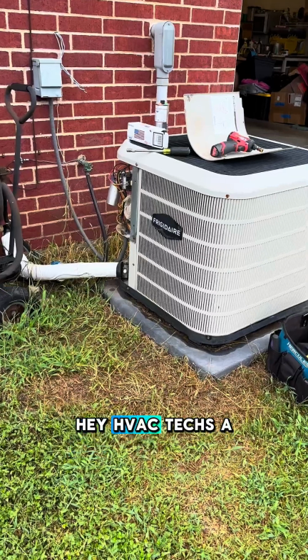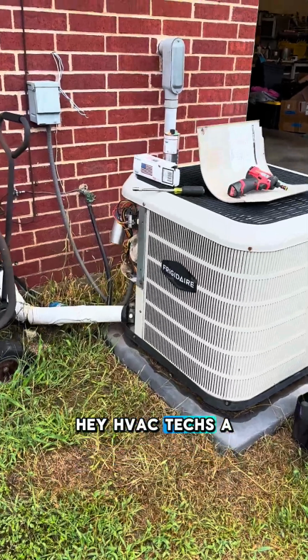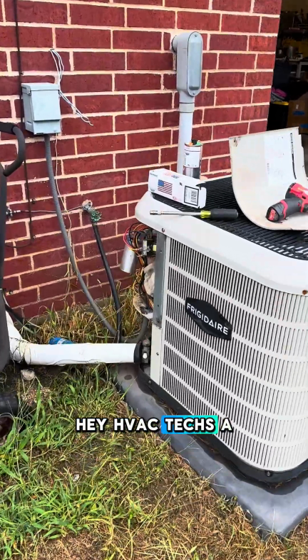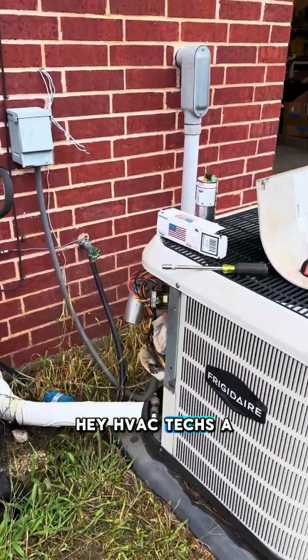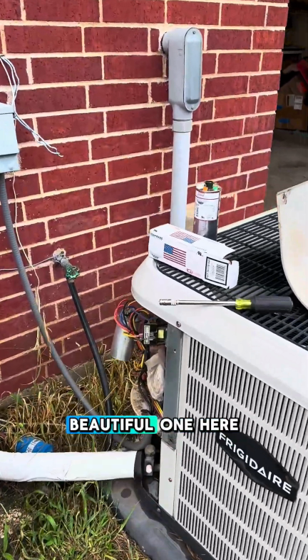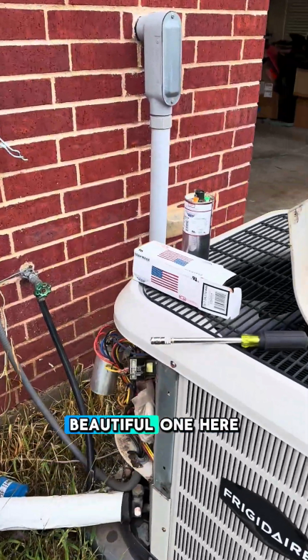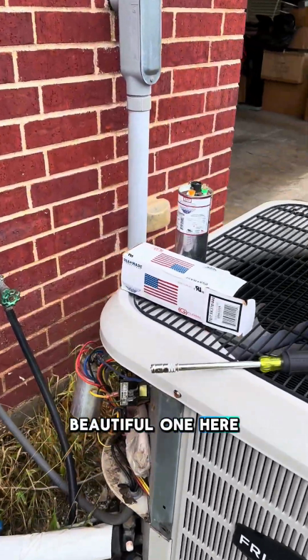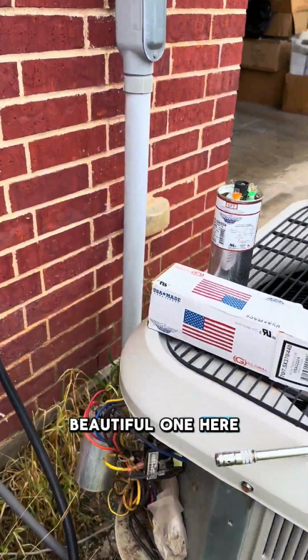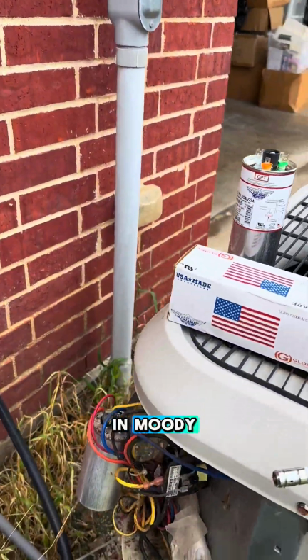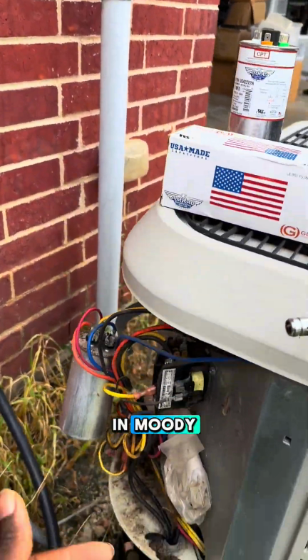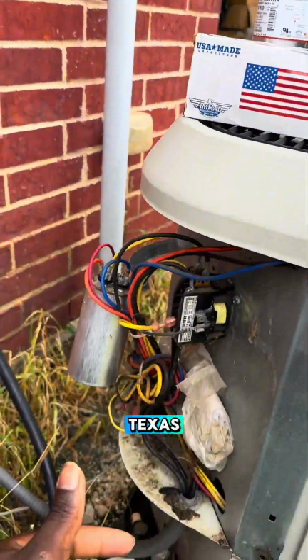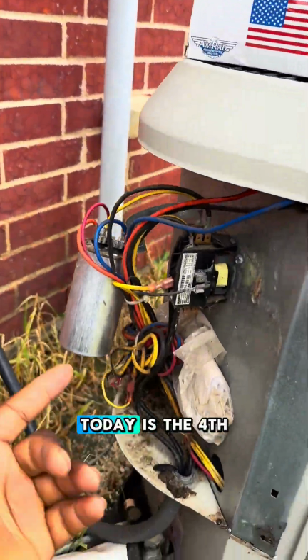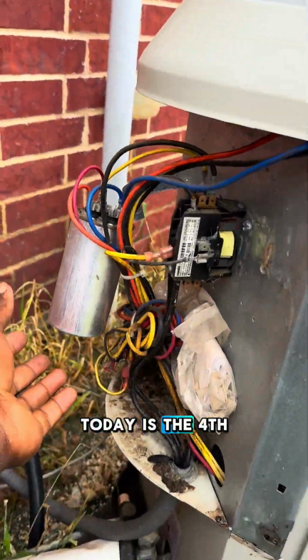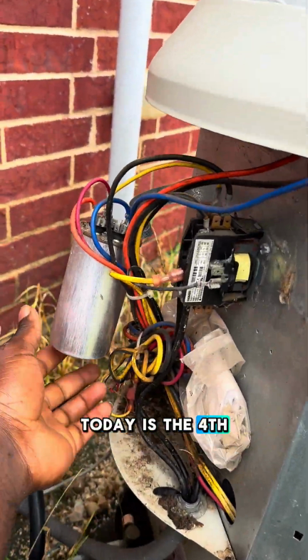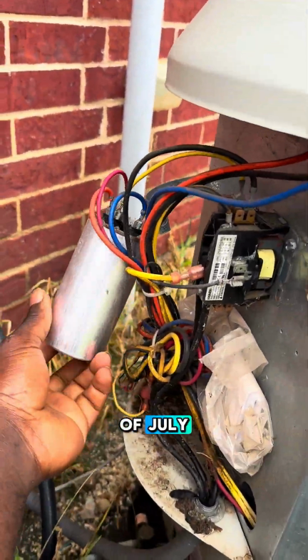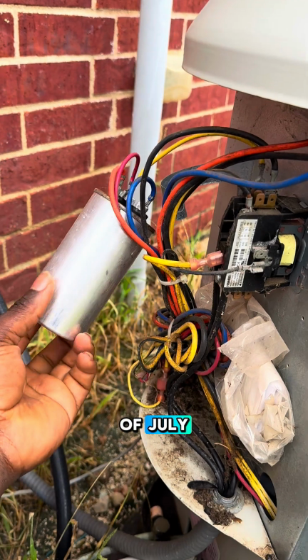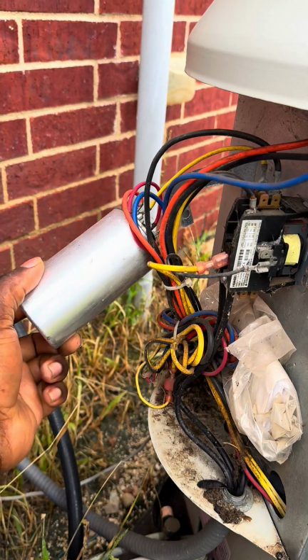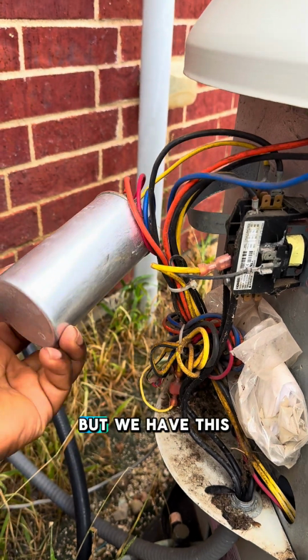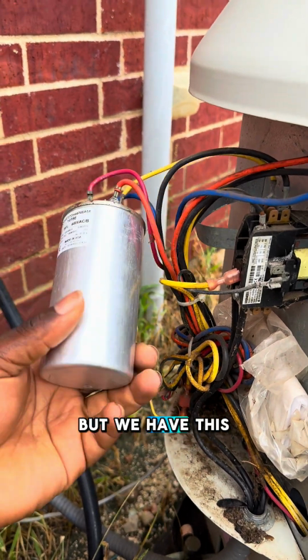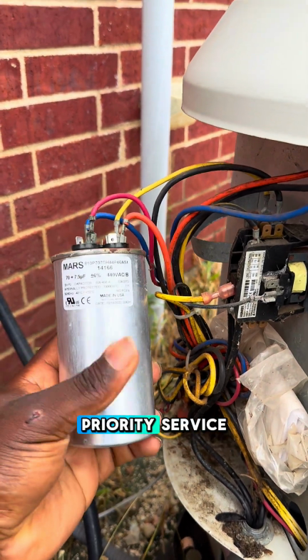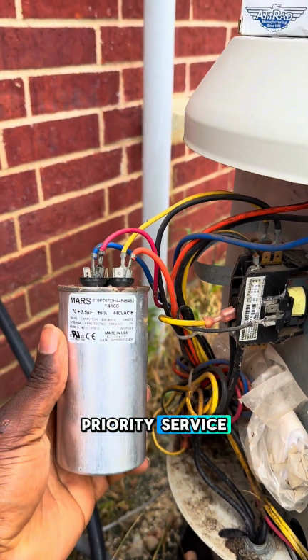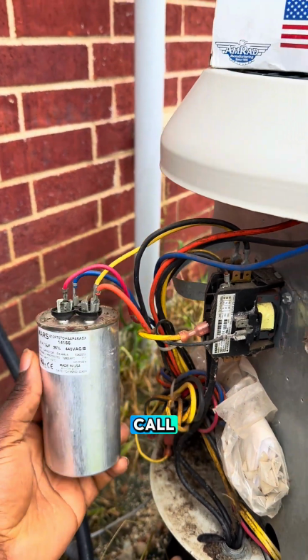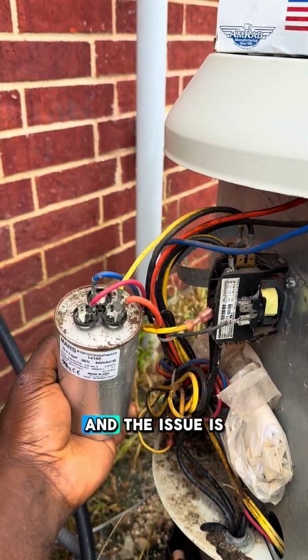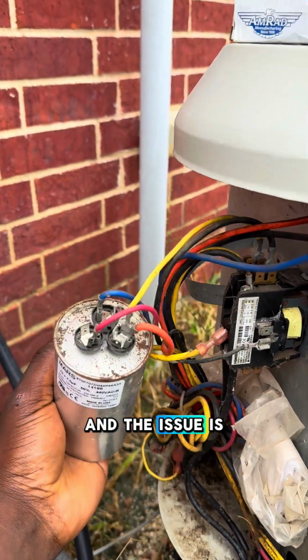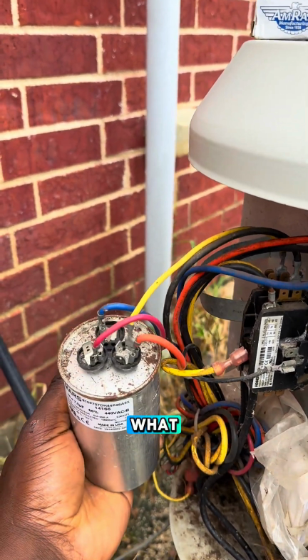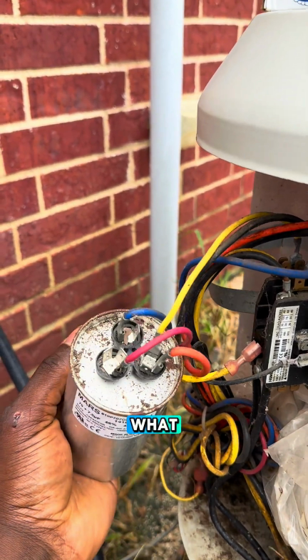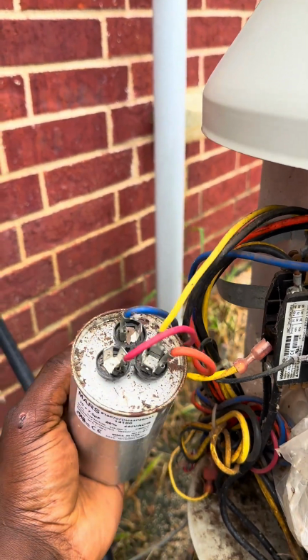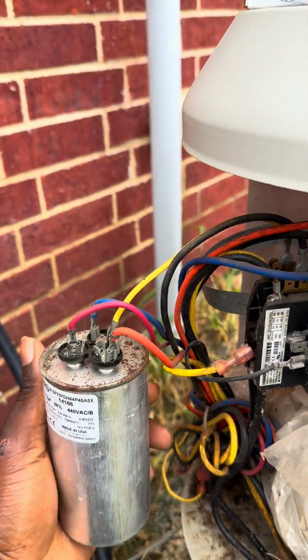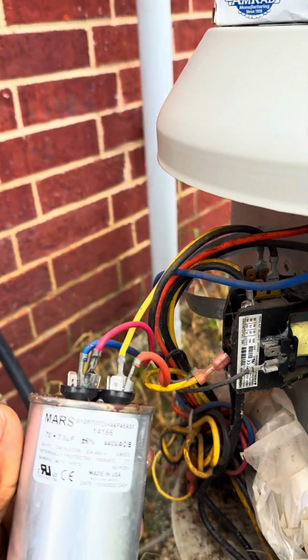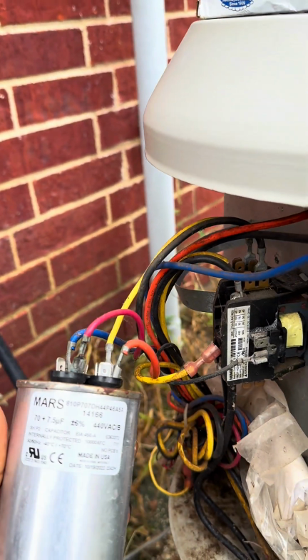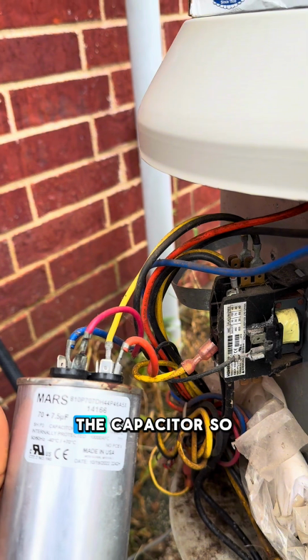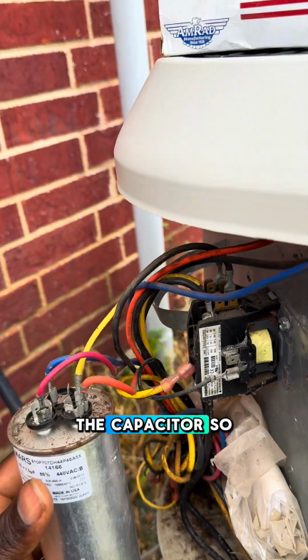HVAC takes a beautiful one here in Modi, Texas. Today is the 4th of July but we have this priority service call and the issue is the capacitor.